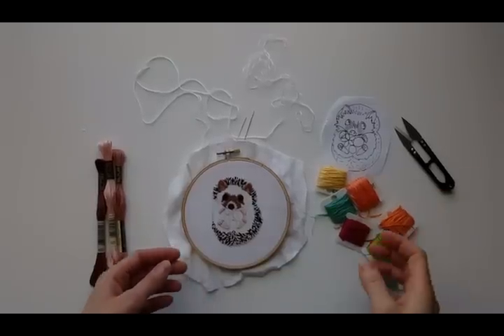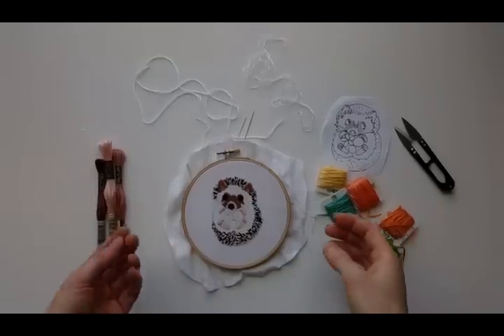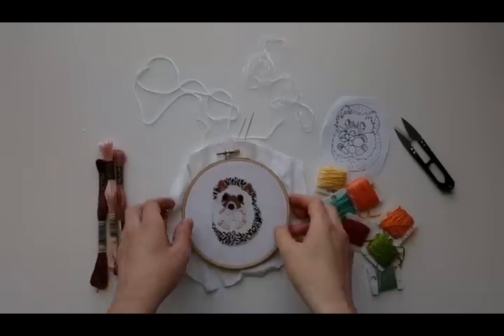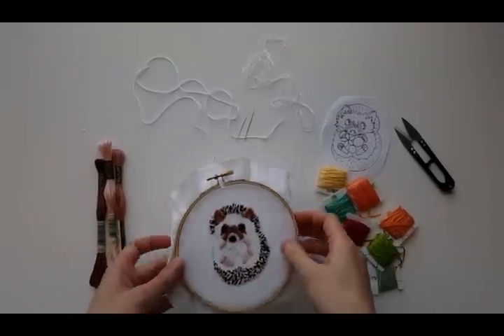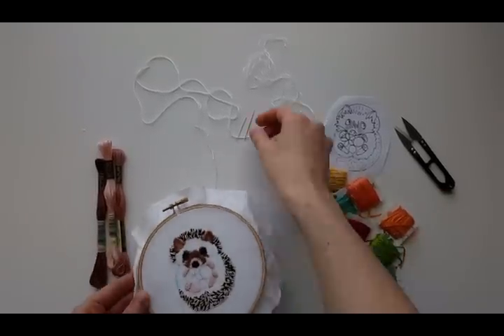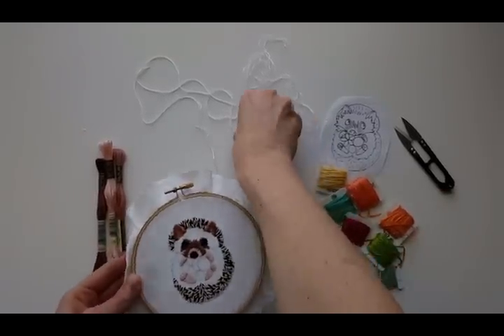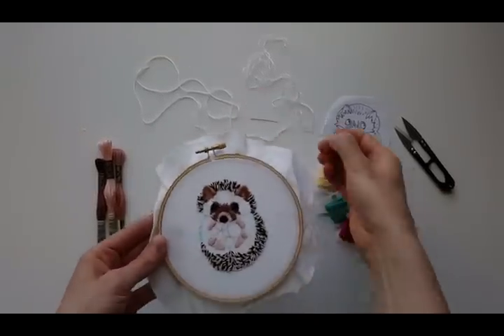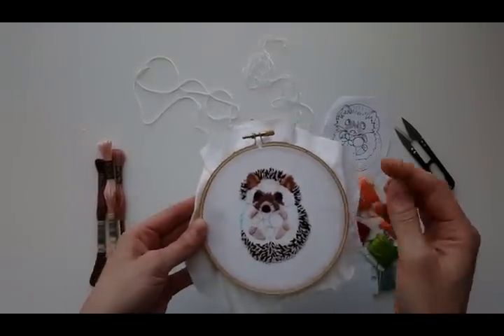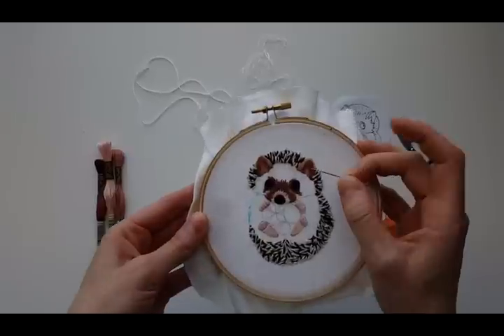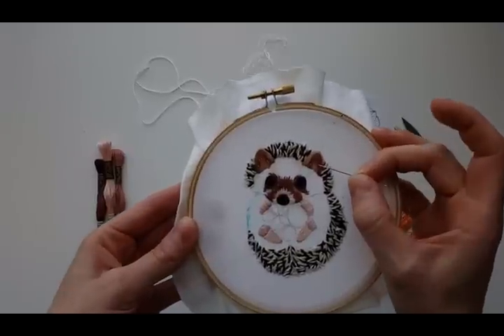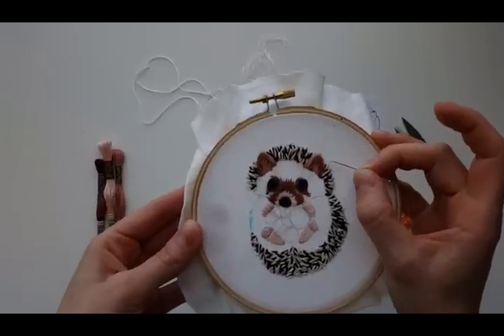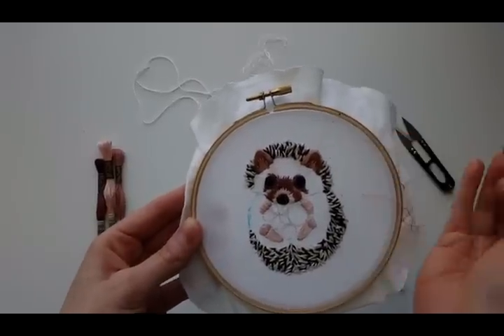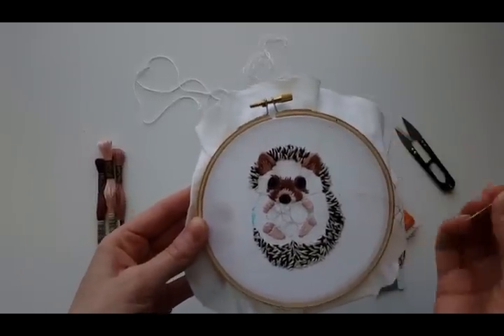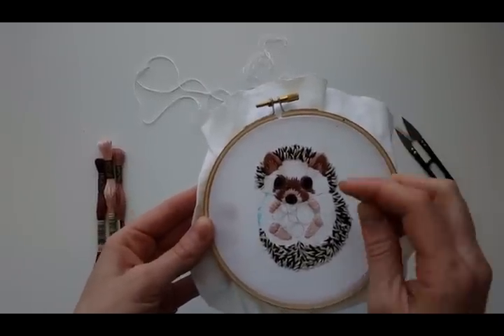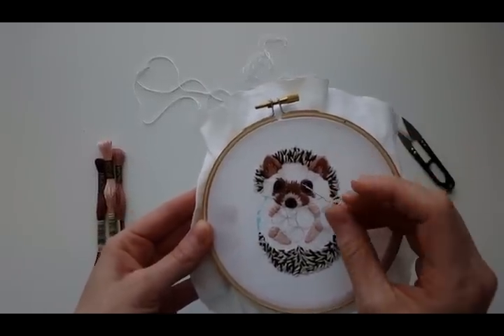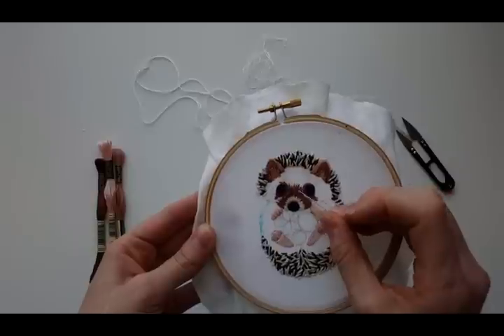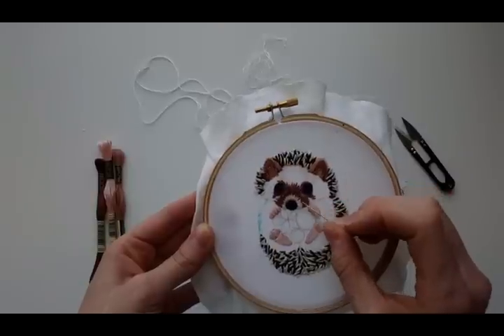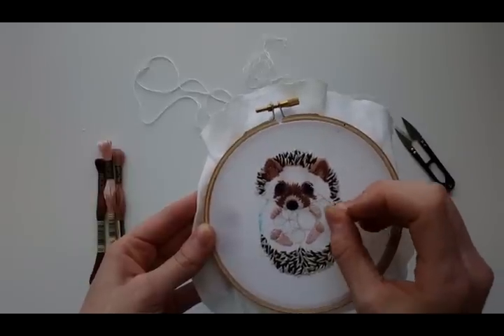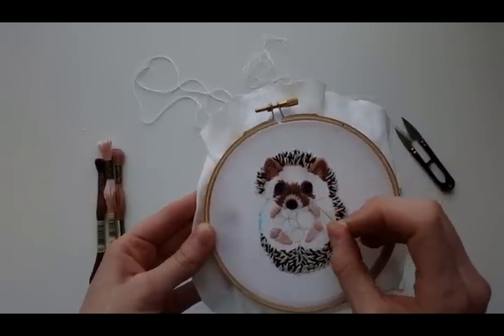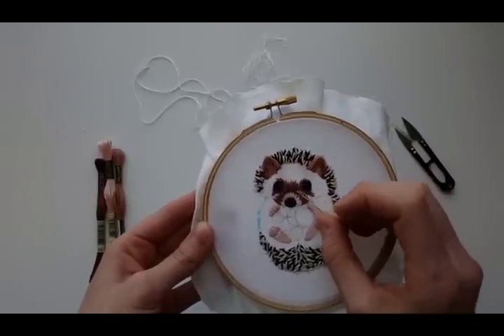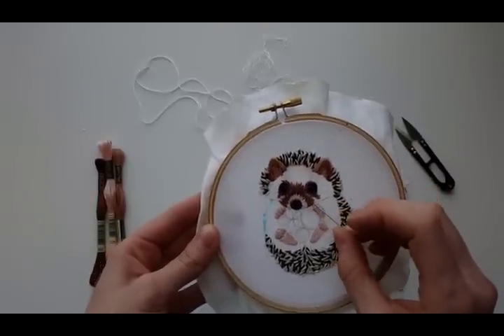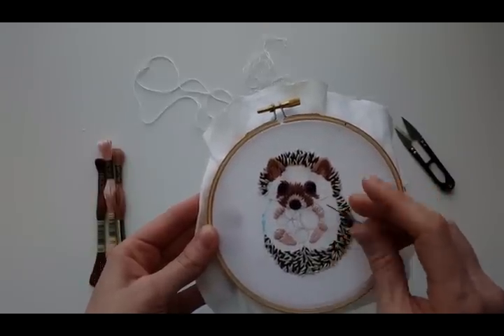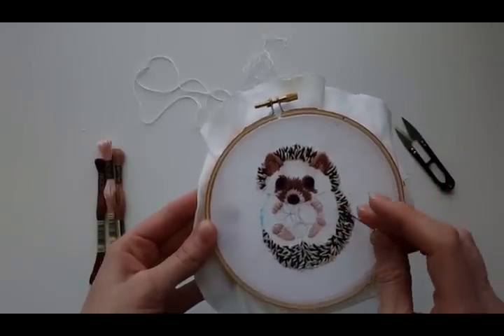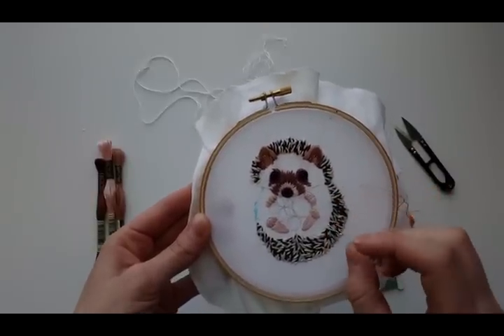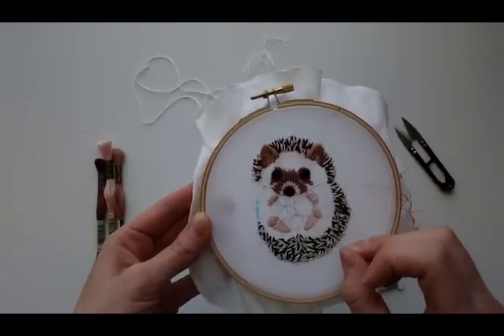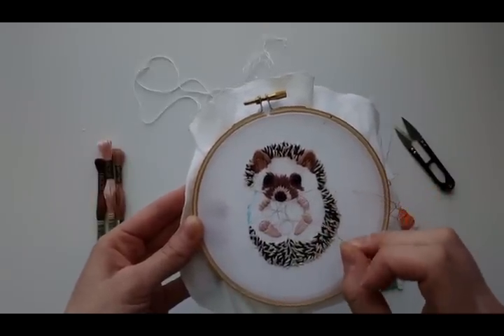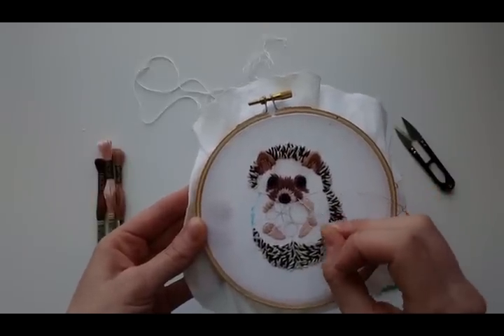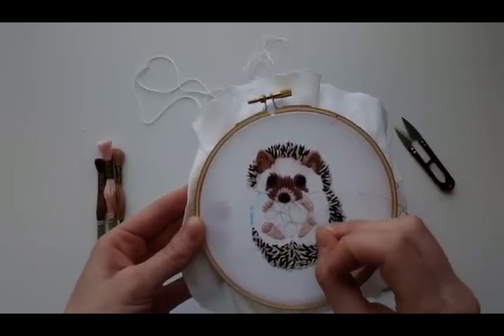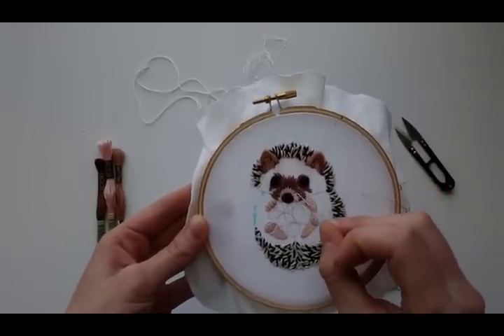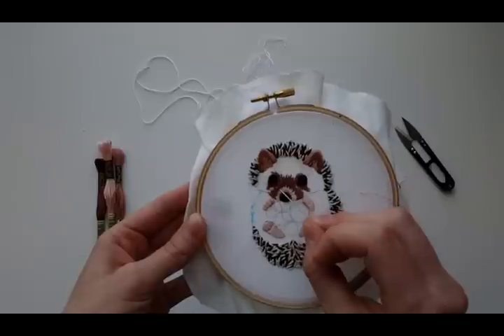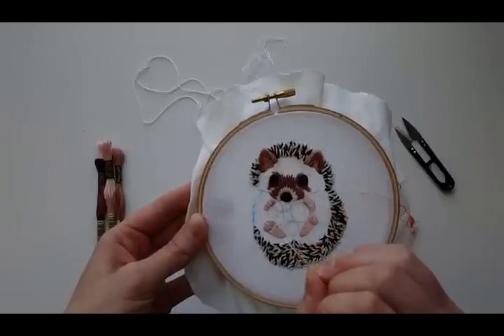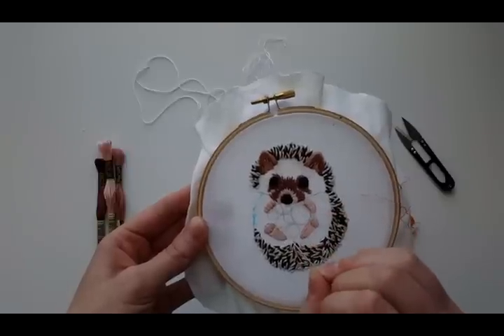I went ahead into this other ear and finished up the dark around the eyes and the nose, finished up the paws, and added a little bit of pink around the nose as well.